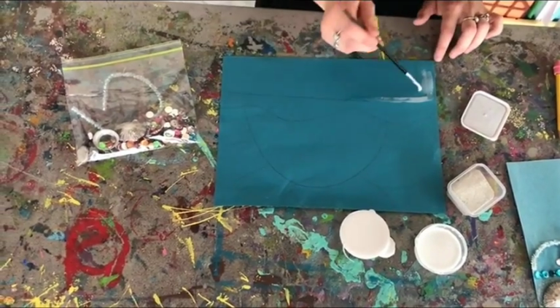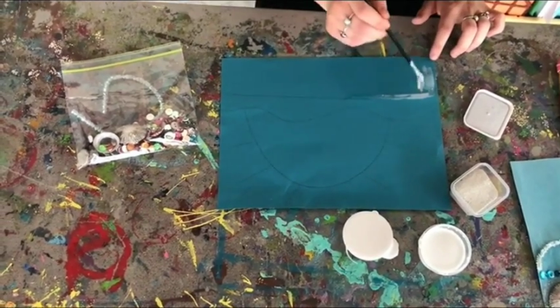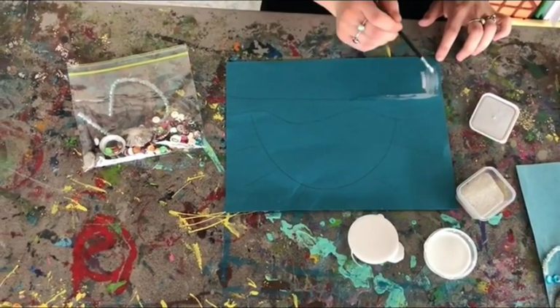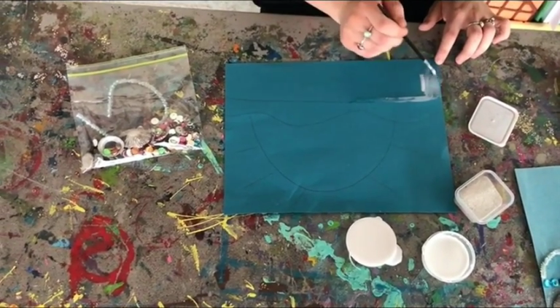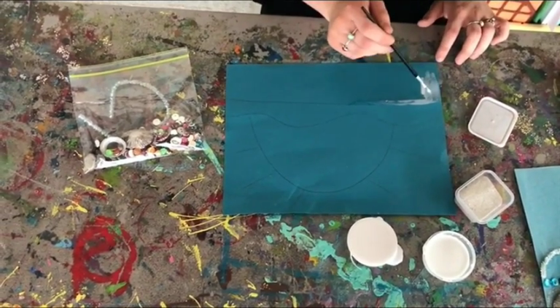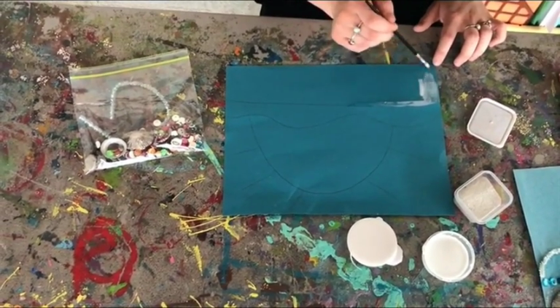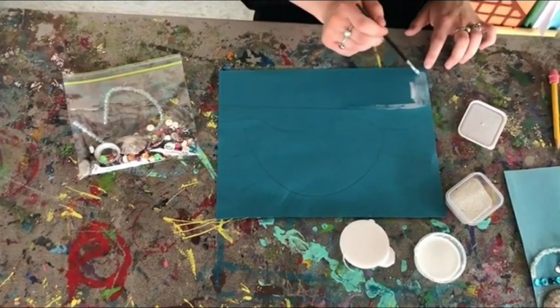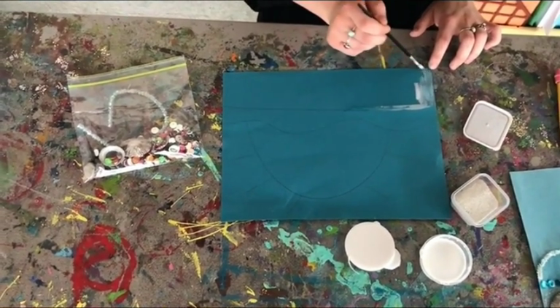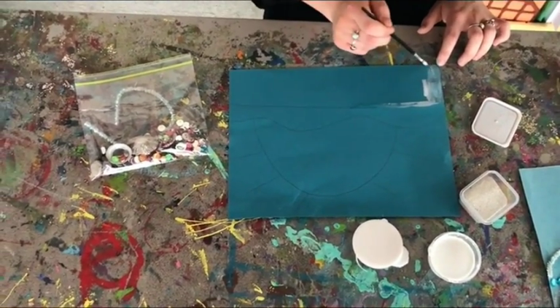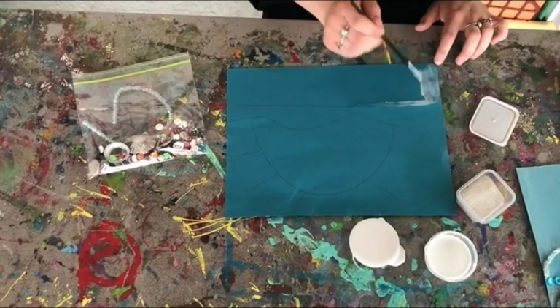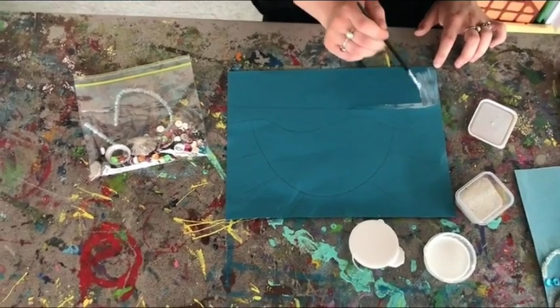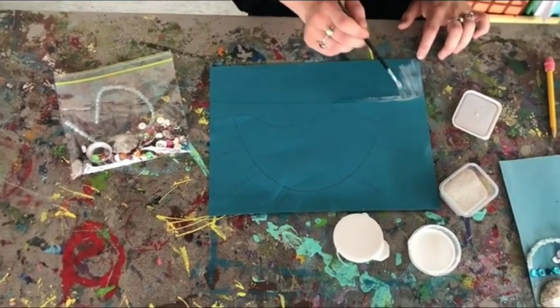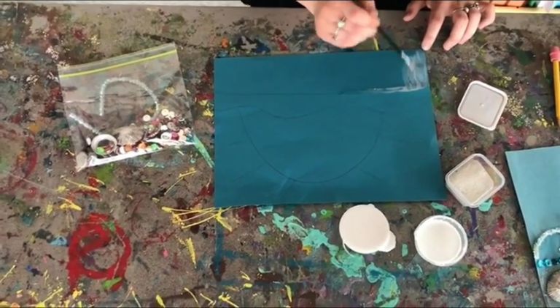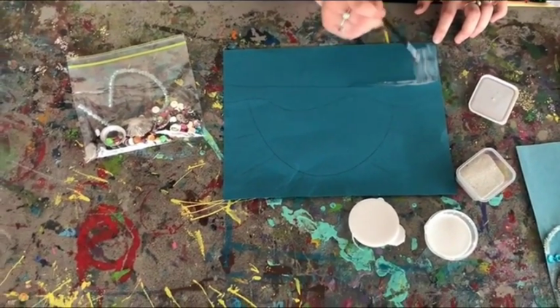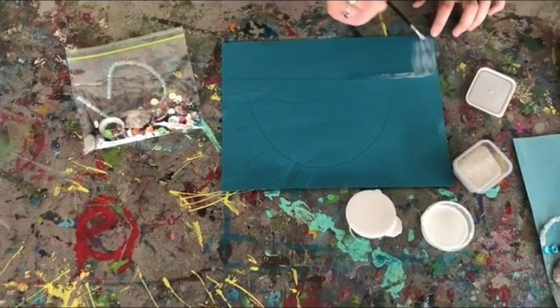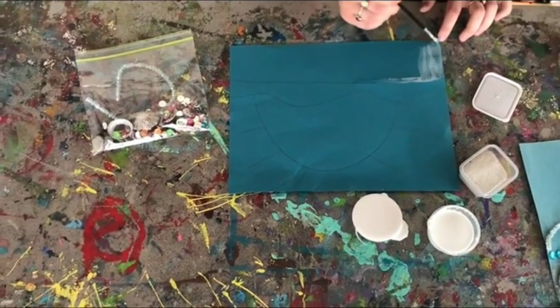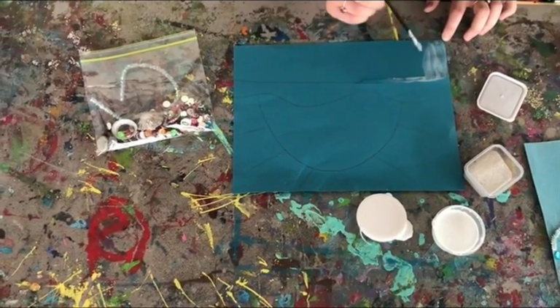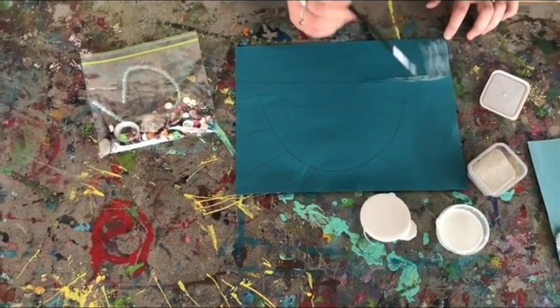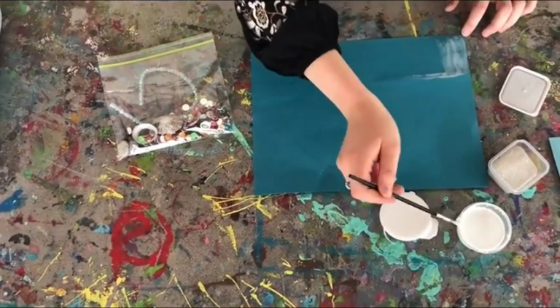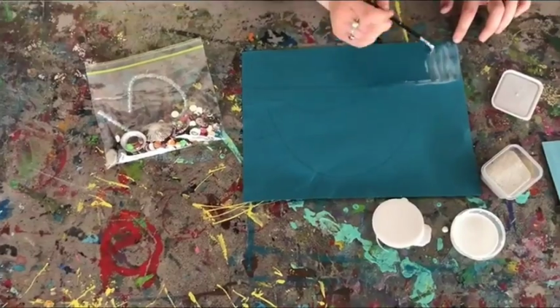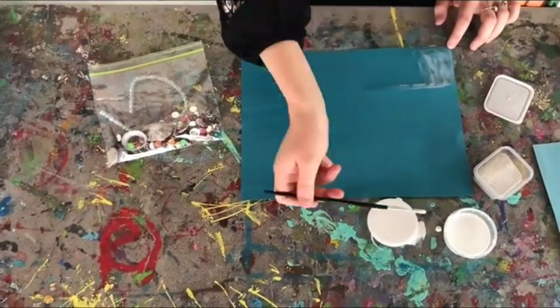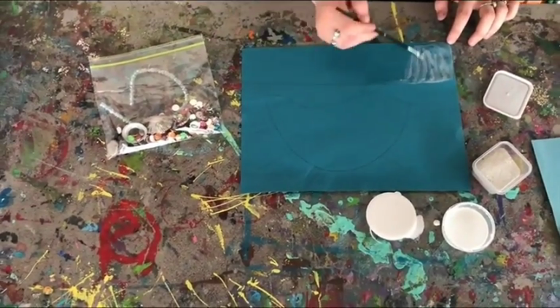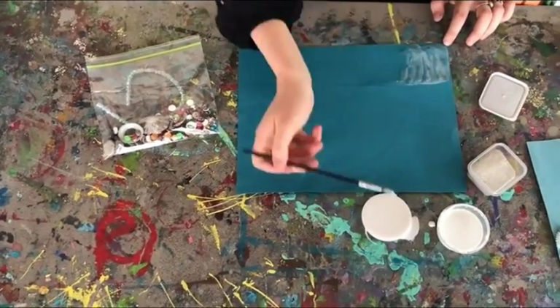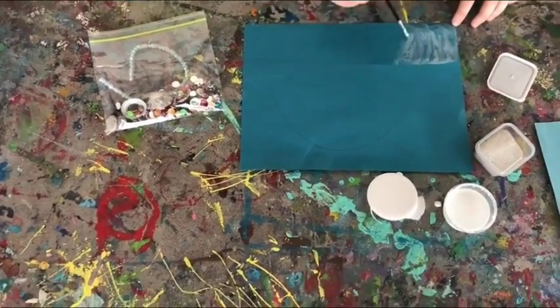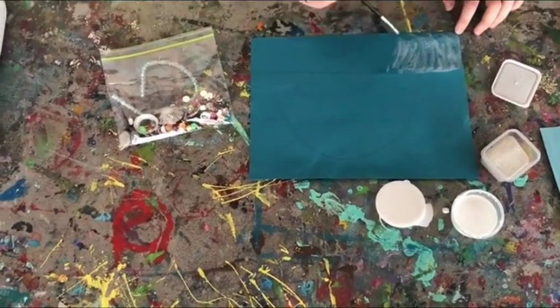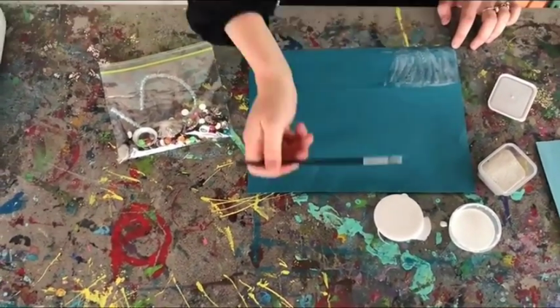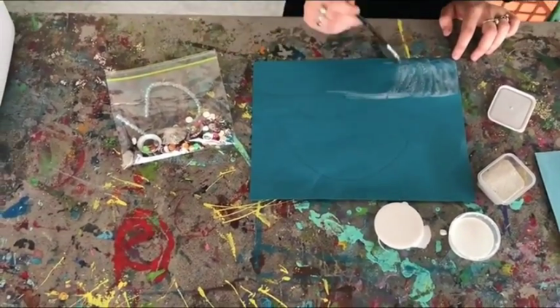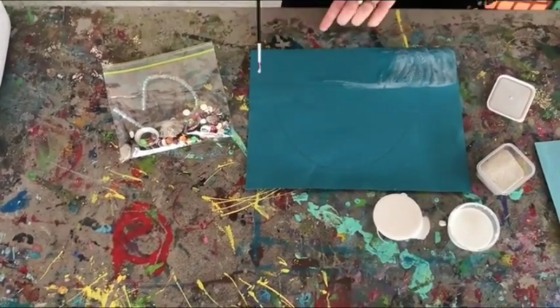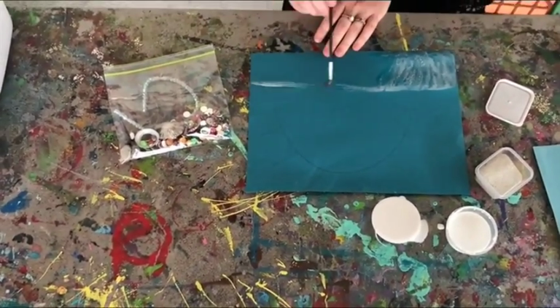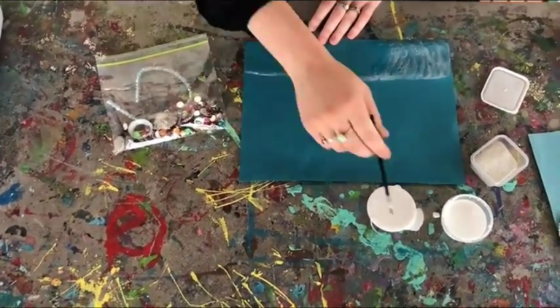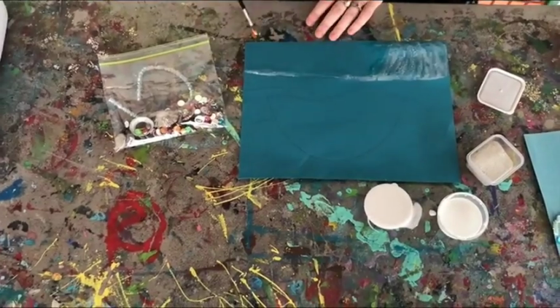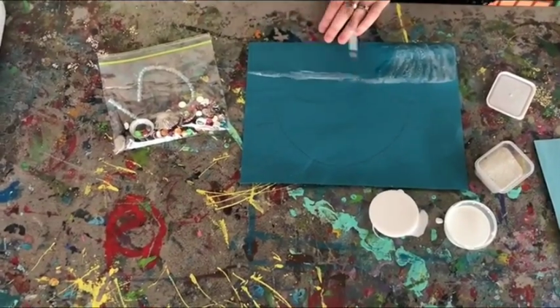So you will go ahead and just cover whatever you want with the glue. You want to be careful not to get any sand in it so that way it doesn't mess up your later project for later in the month.